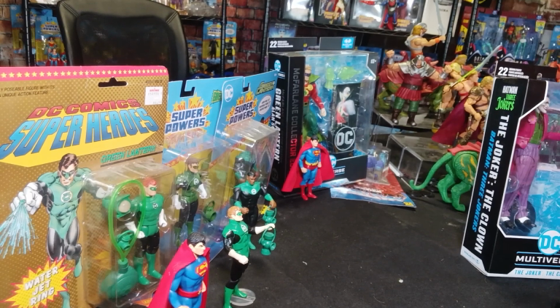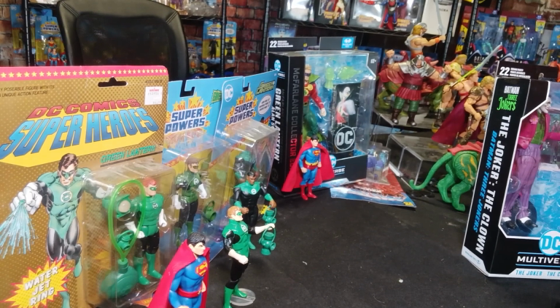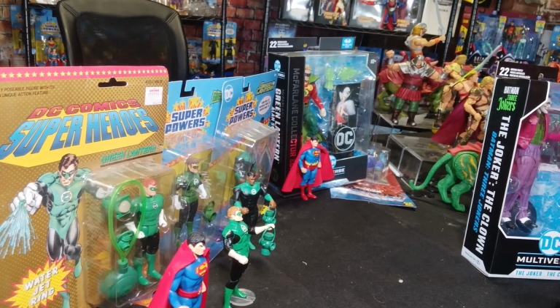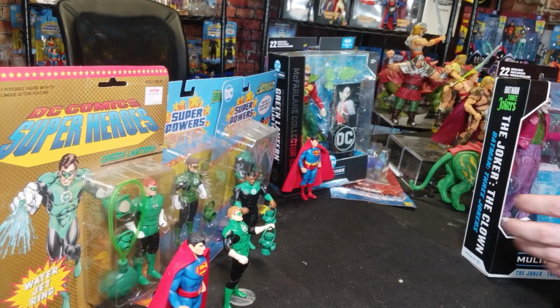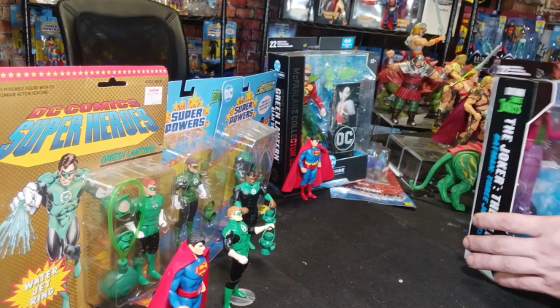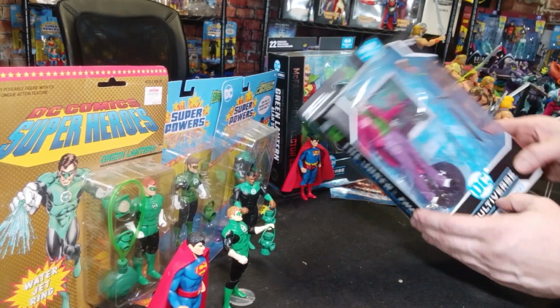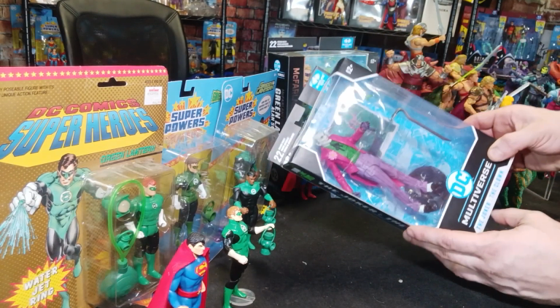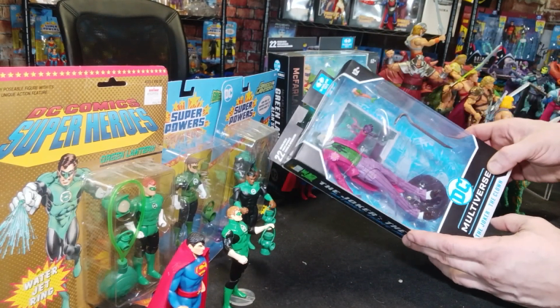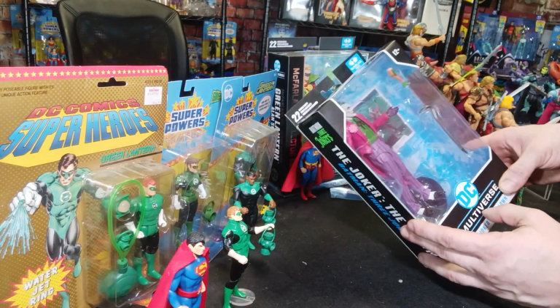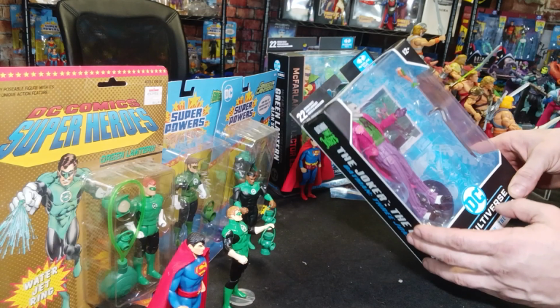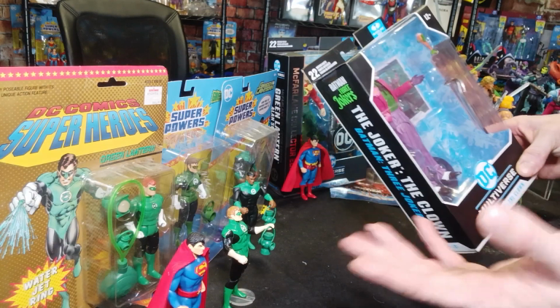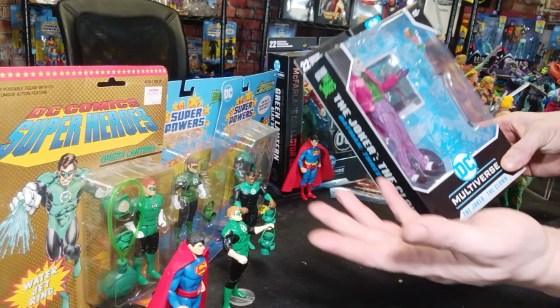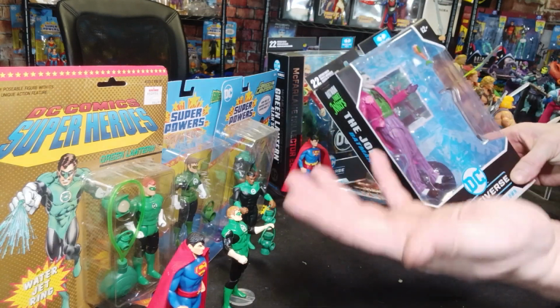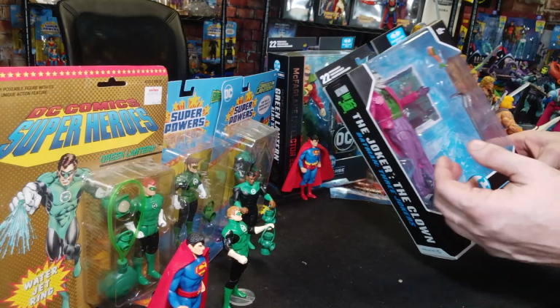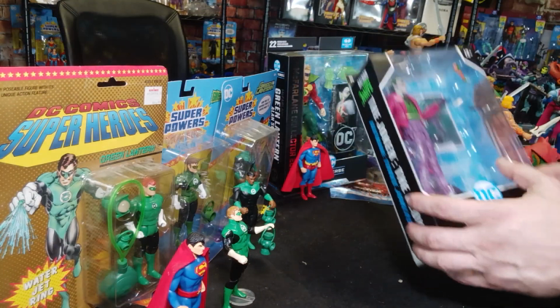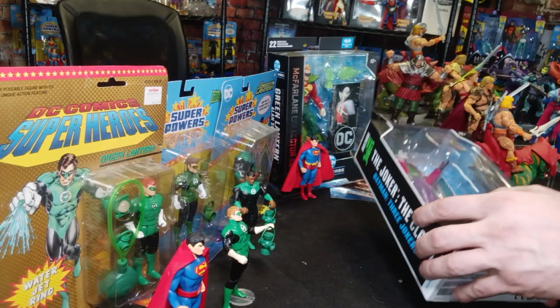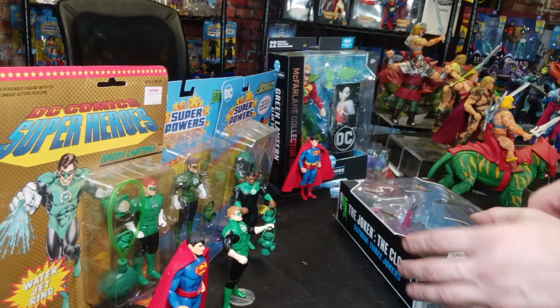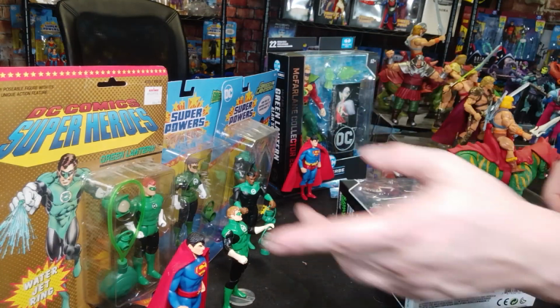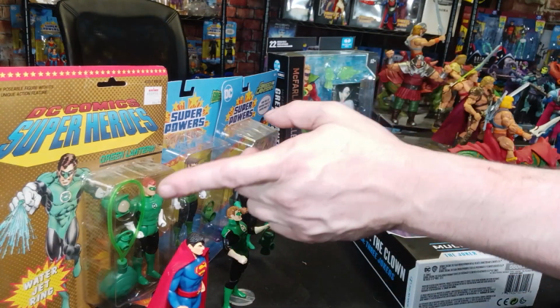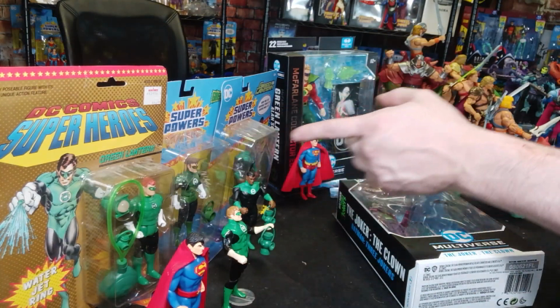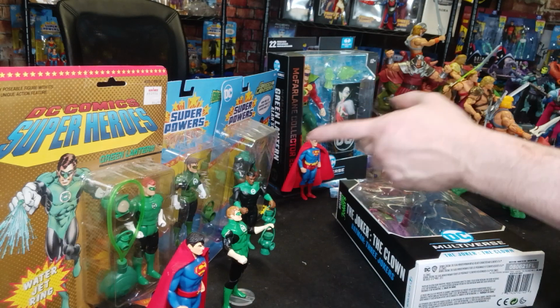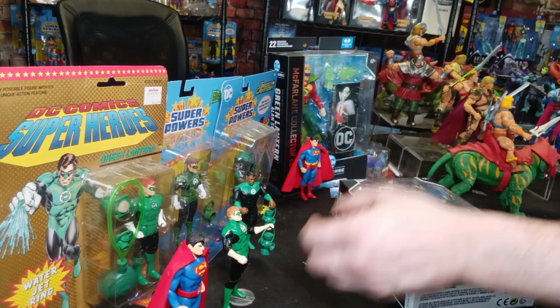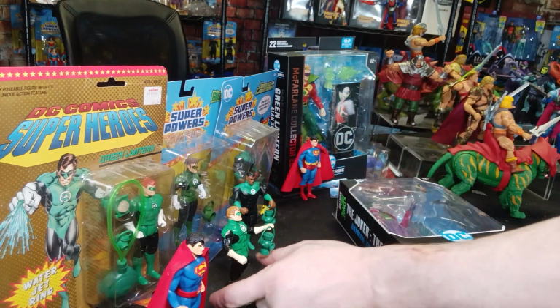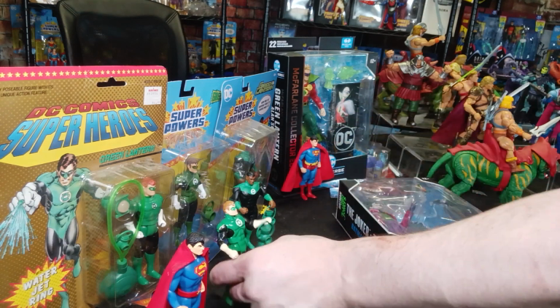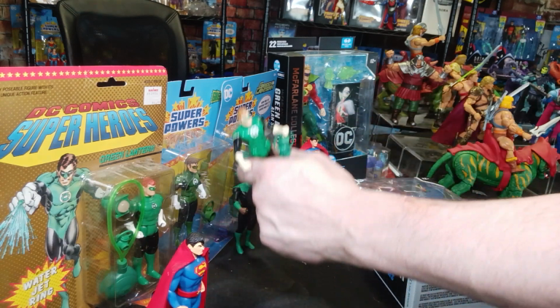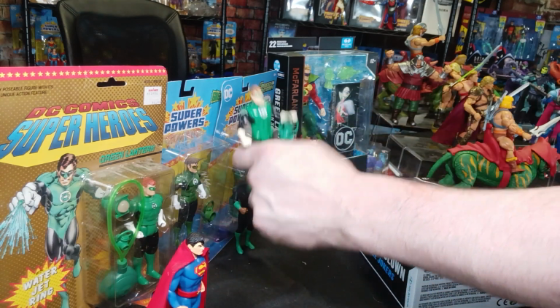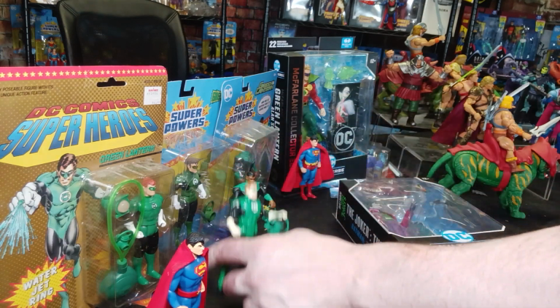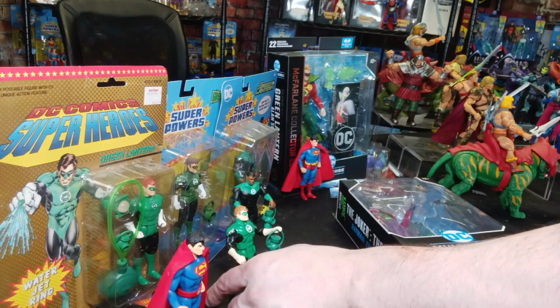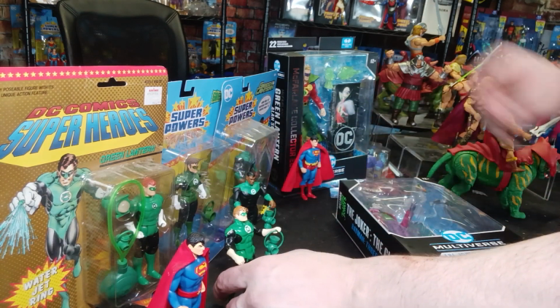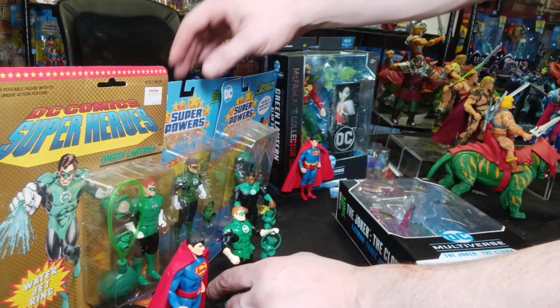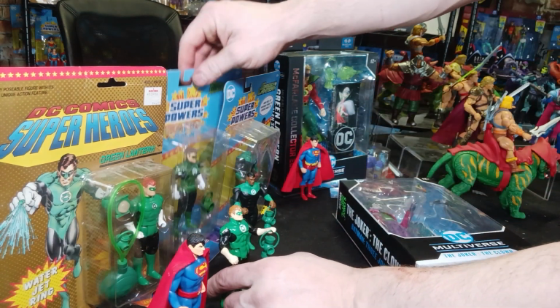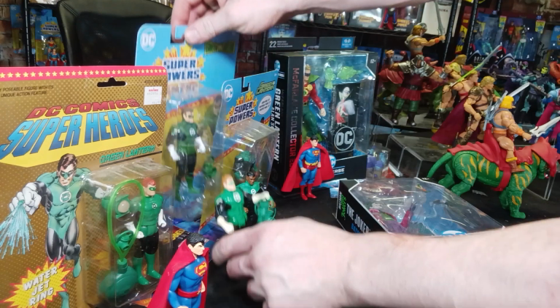Hi there, it's Captain Athlon here. I was about to open this and I thought, why not open it with you guys? I've been making a little Green Lantern video — Green Lantern 84 versus the new Green Lantern.